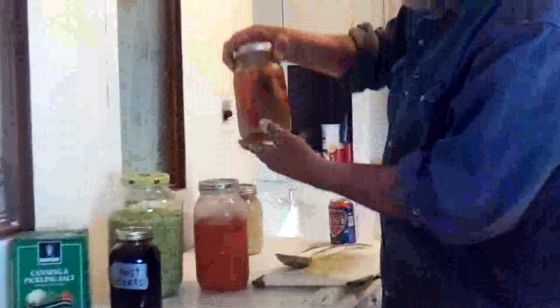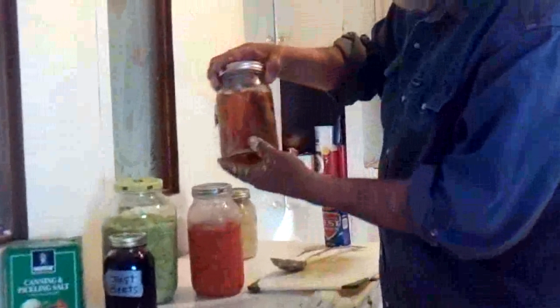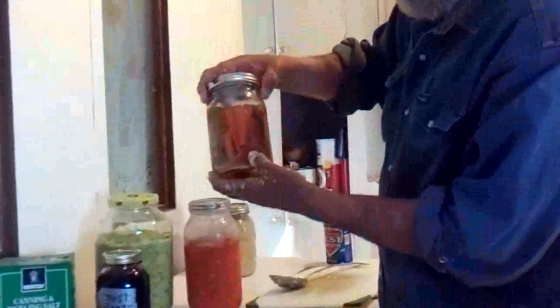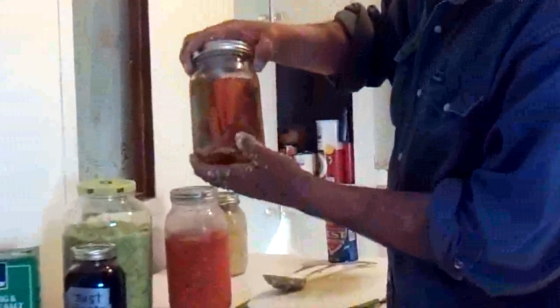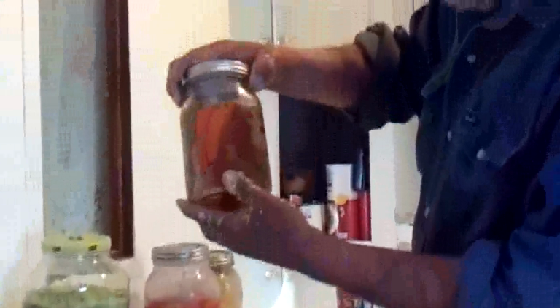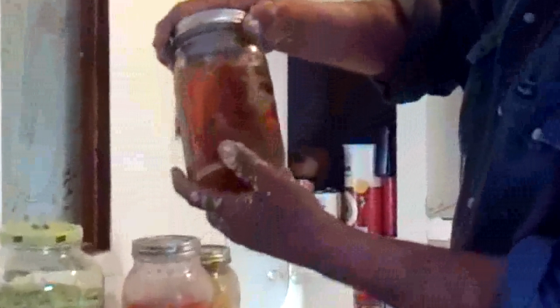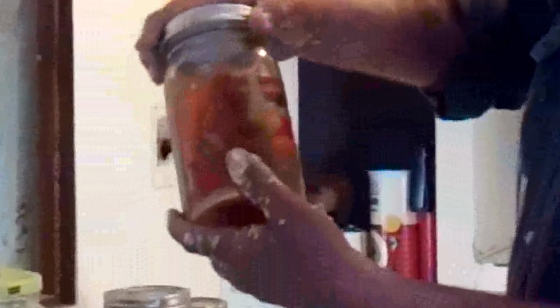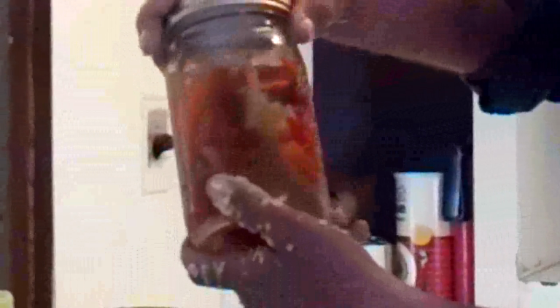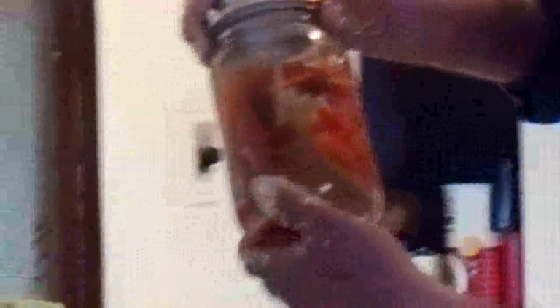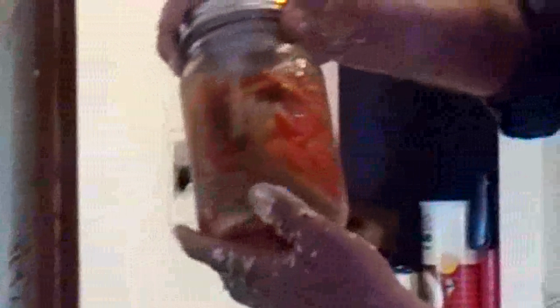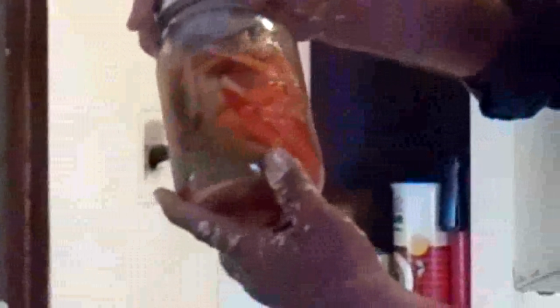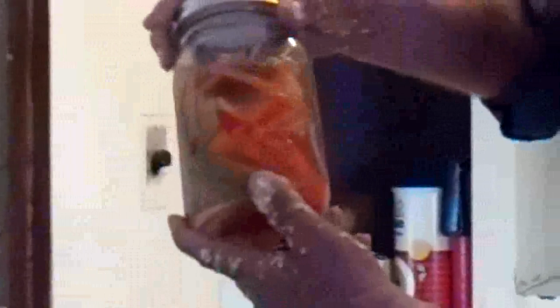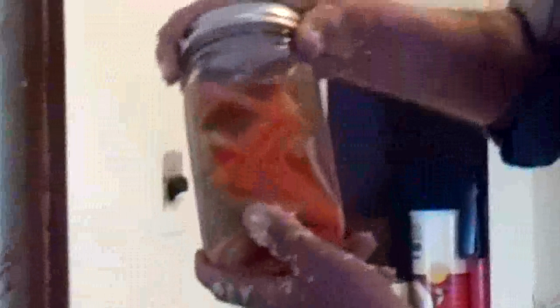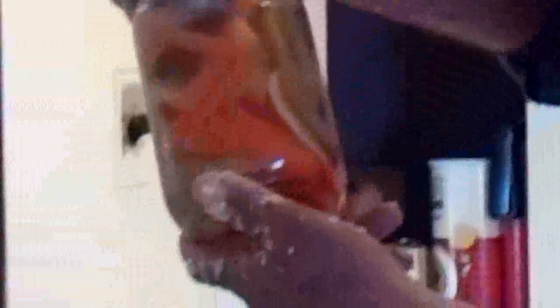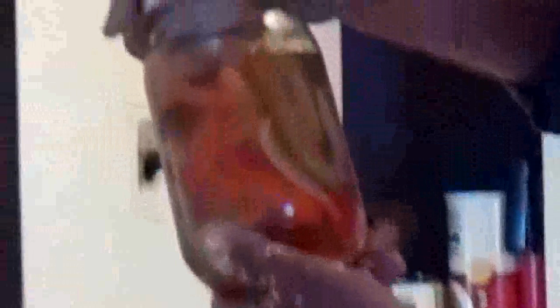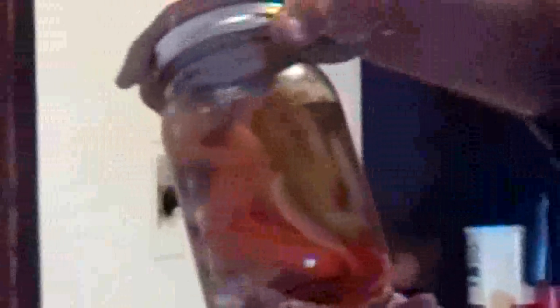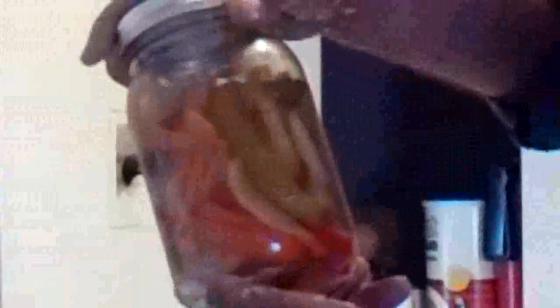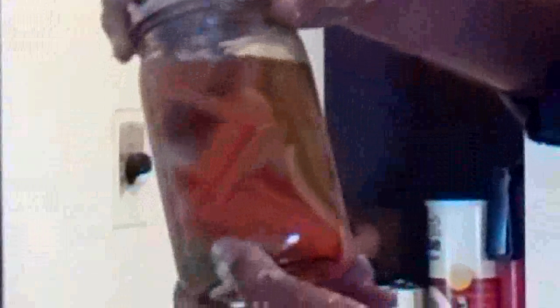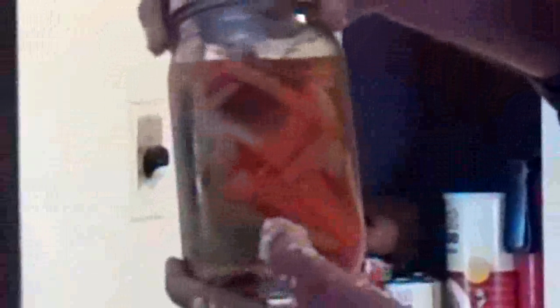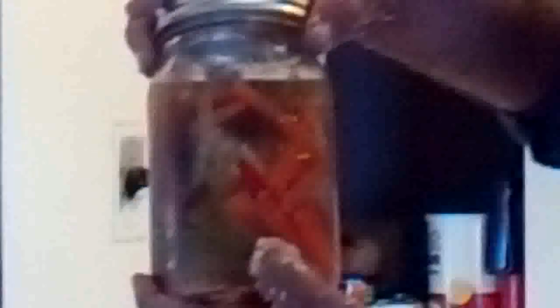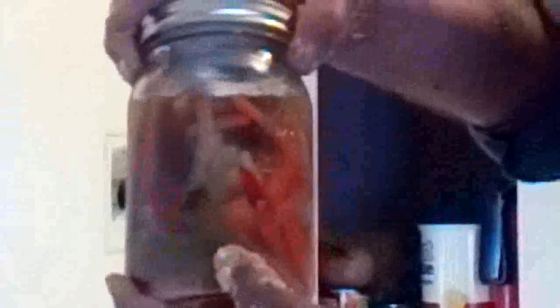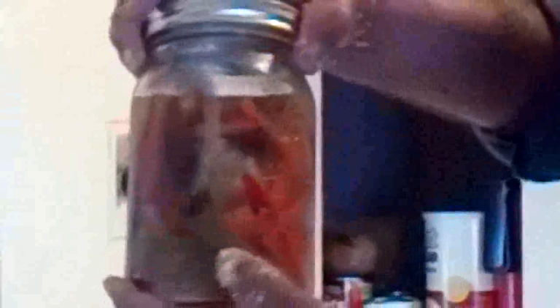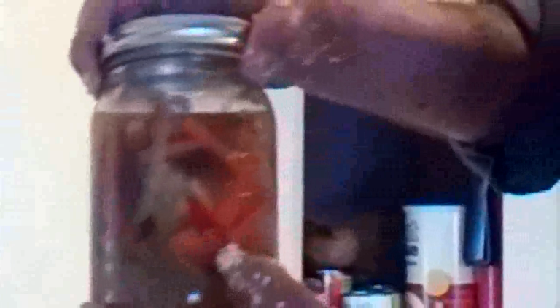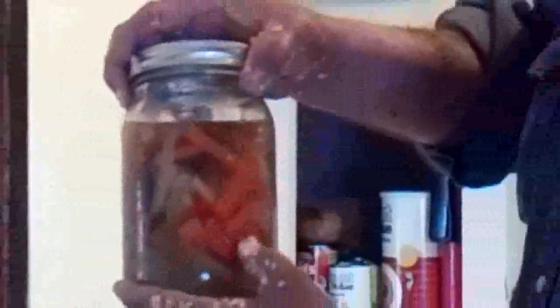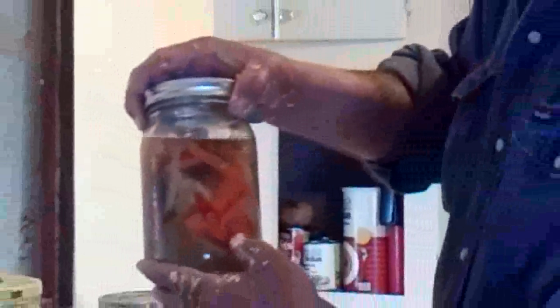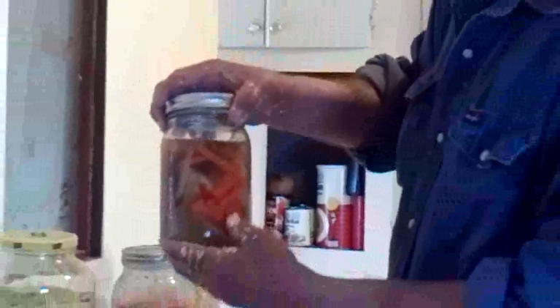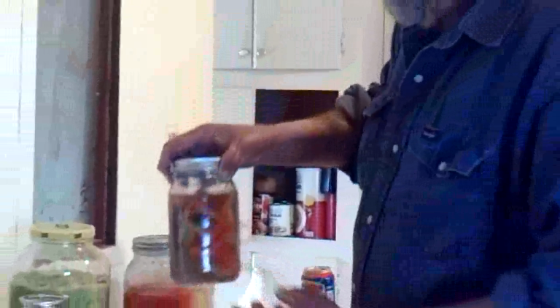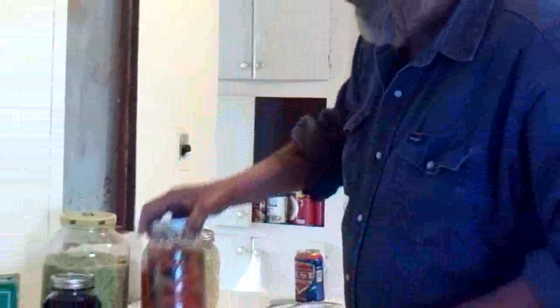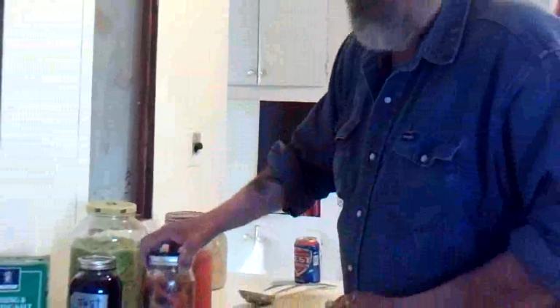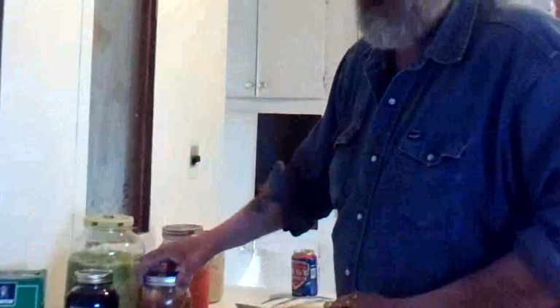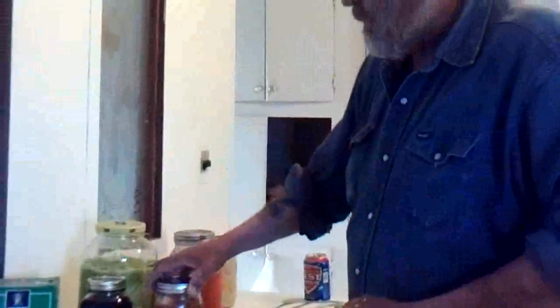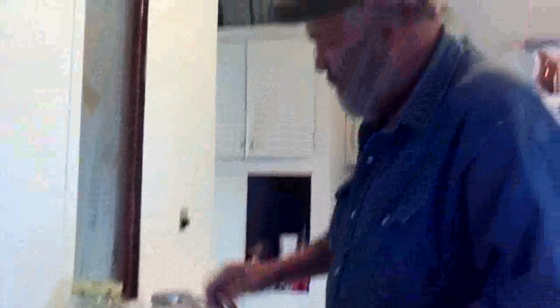This is bell peppers, onion, and carrots, and there are some poblano peppers in there too. That's been really good. The carrots have gotten tender enough that even I can chew them.